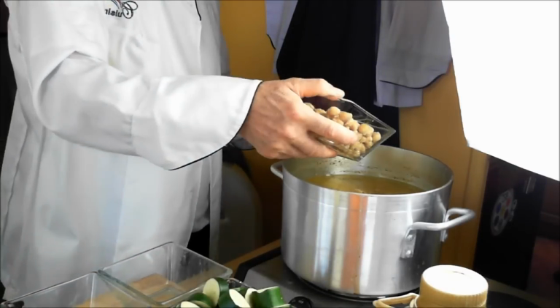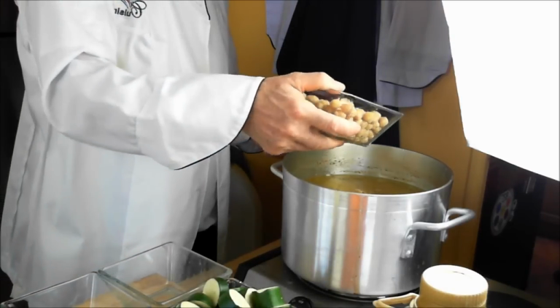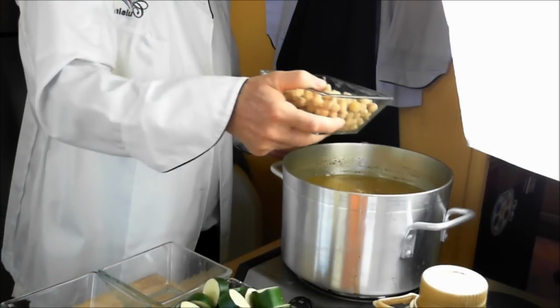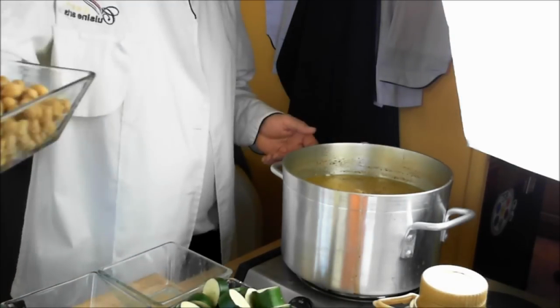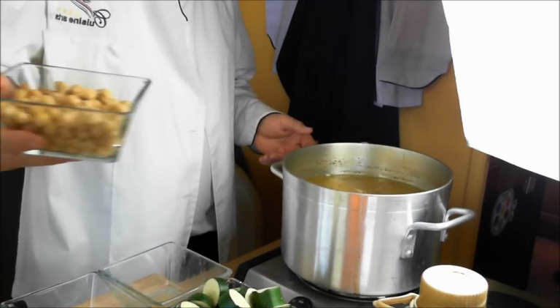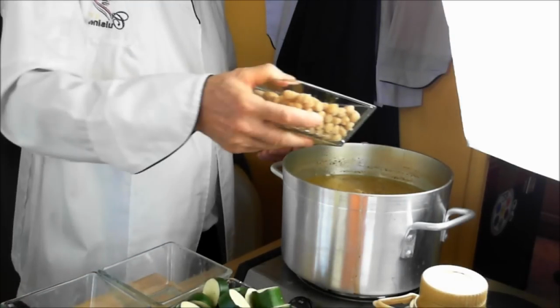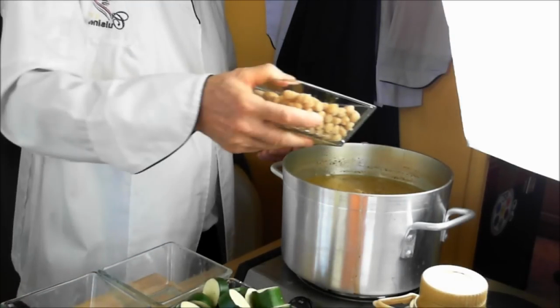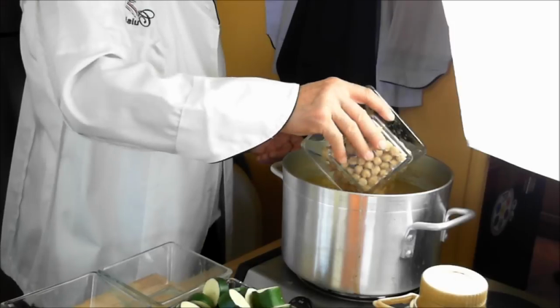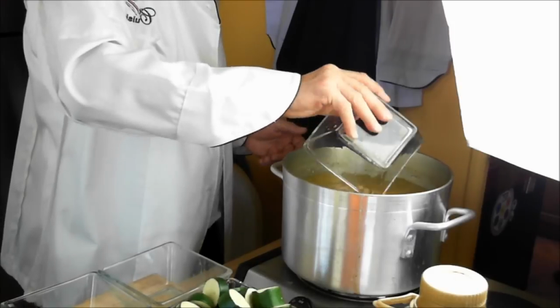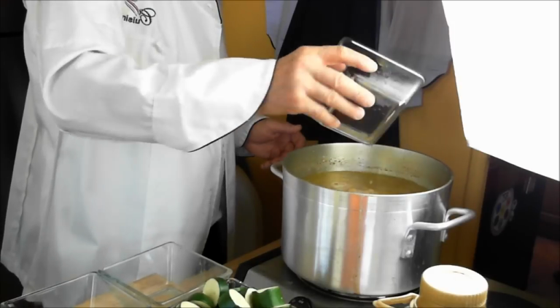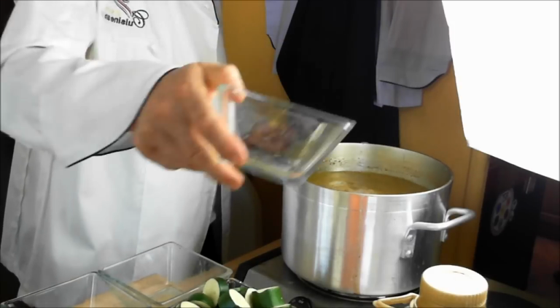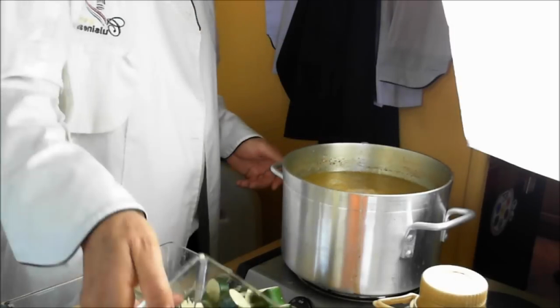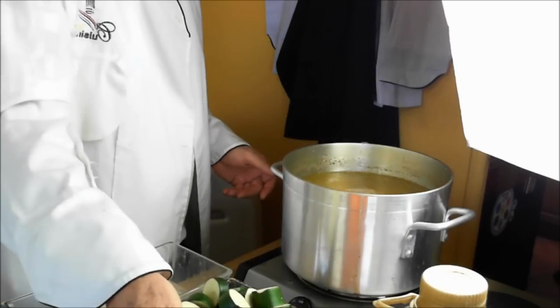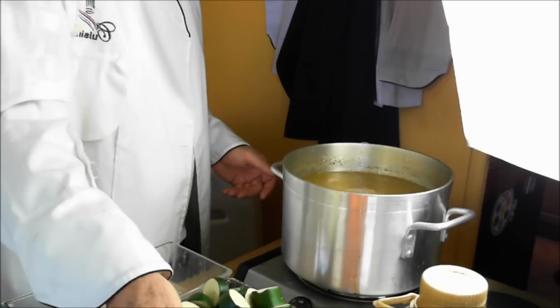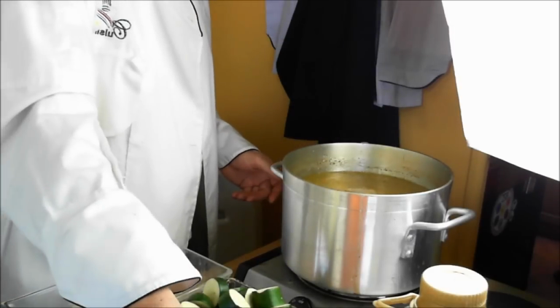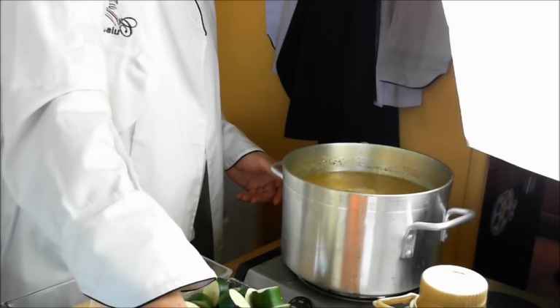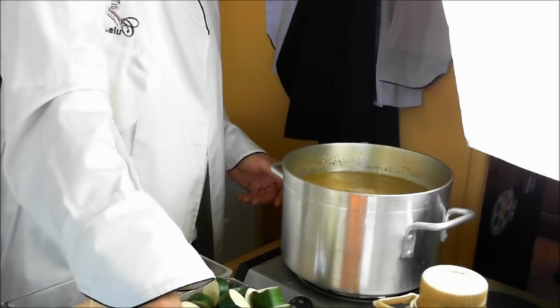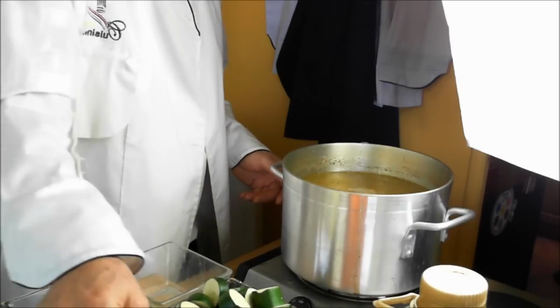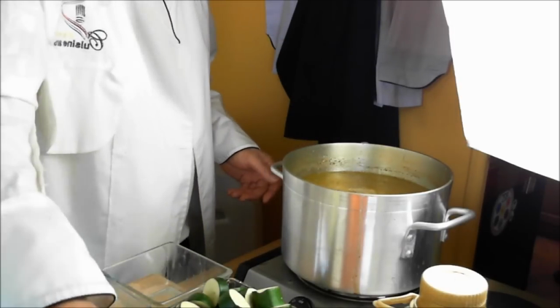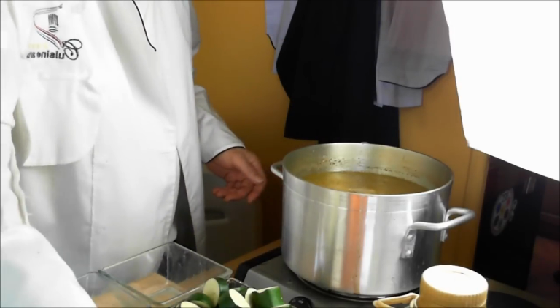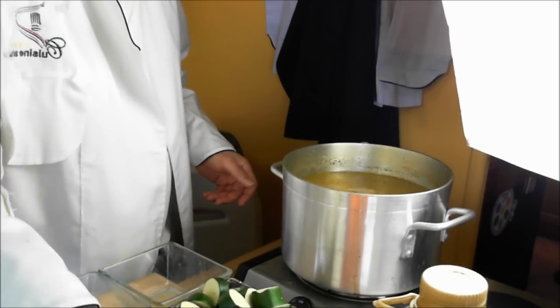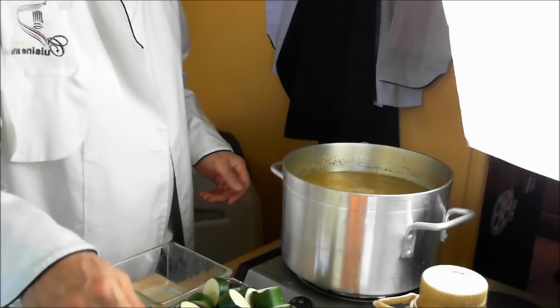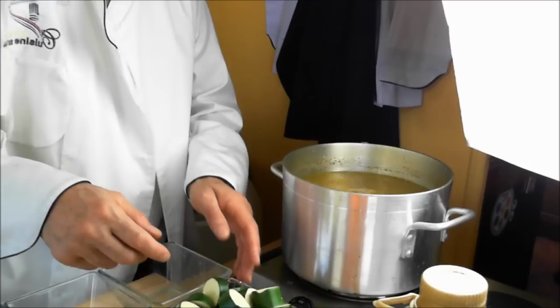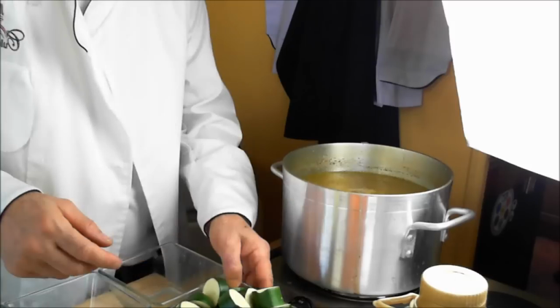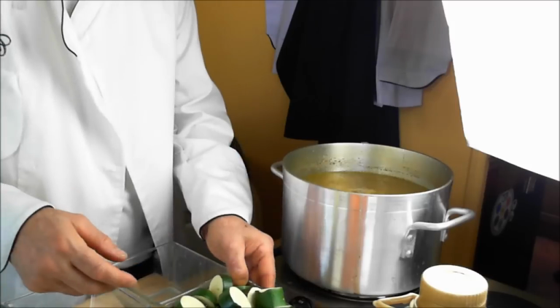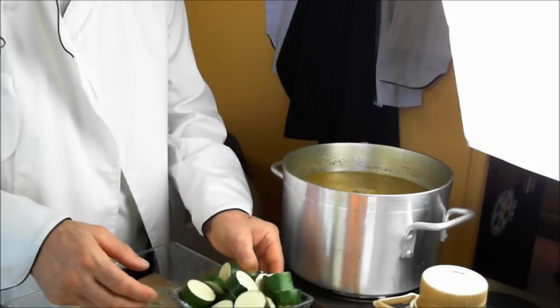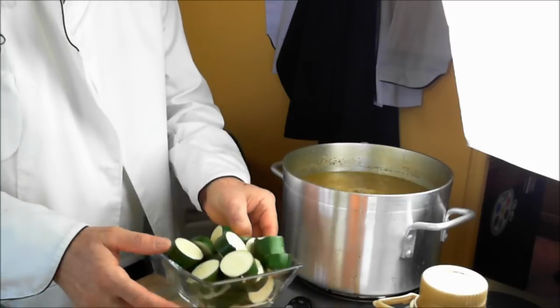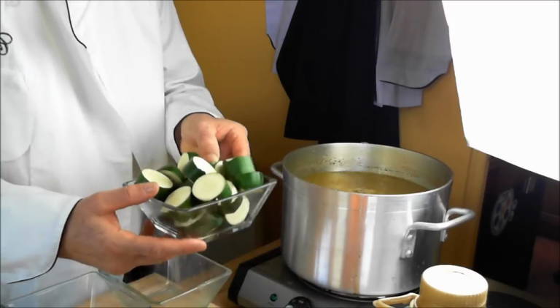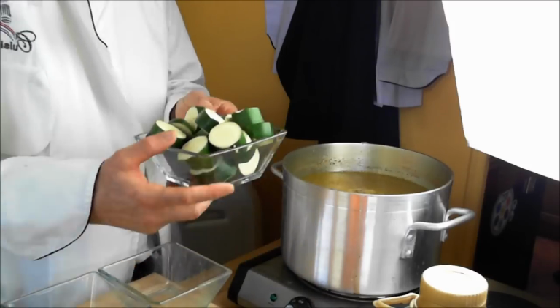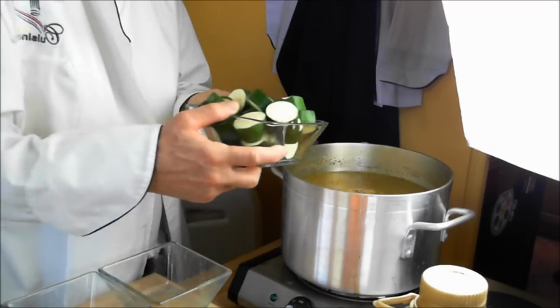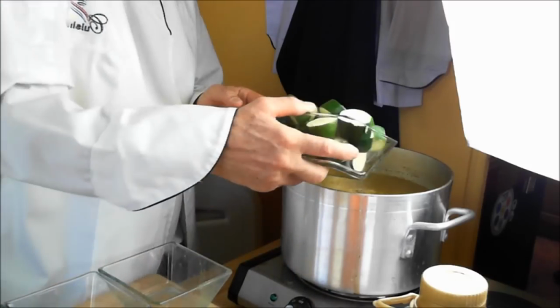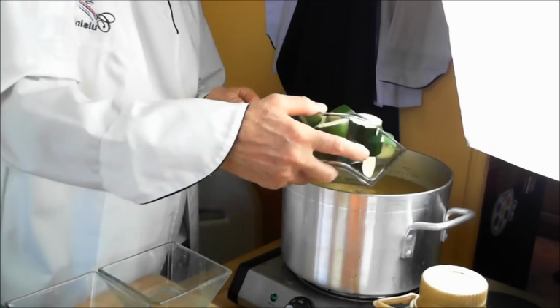Here goes the chickpeas, and we're going to add the zucchini. We're going to cook it for another half an hour after this, or 15 minutes — whatever. Zucchini doesn't need to cook long.